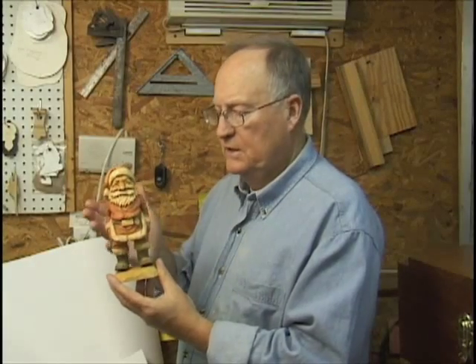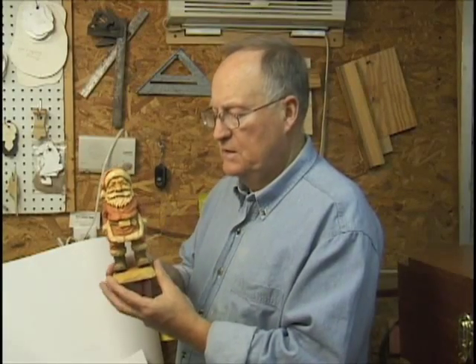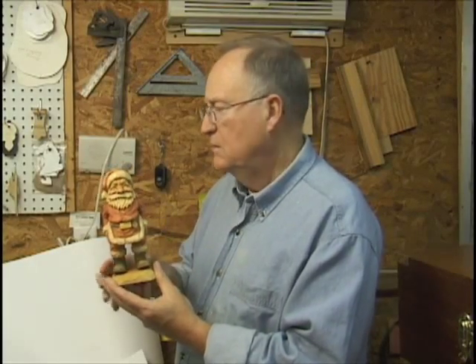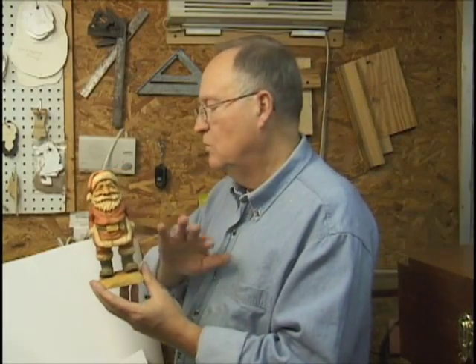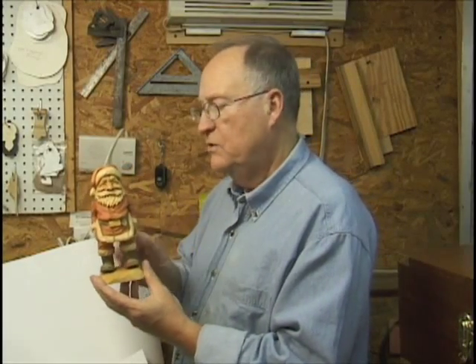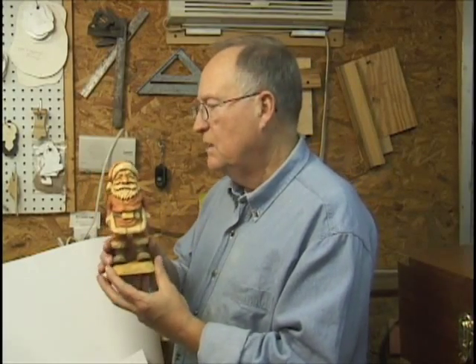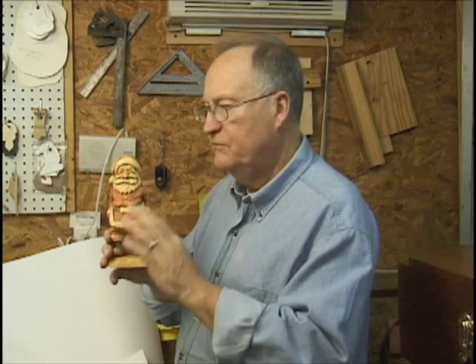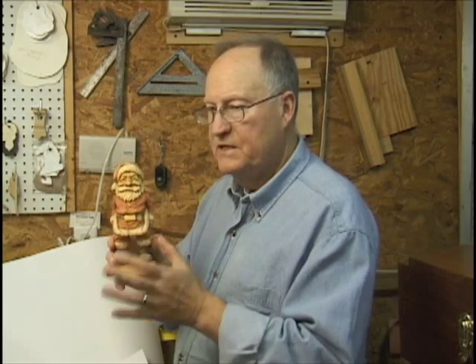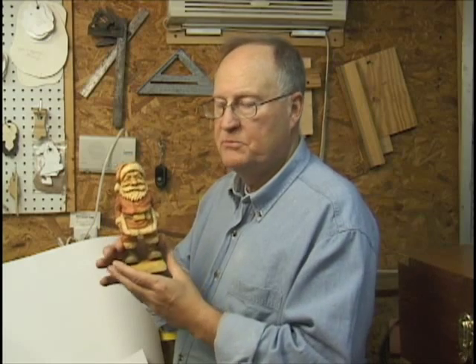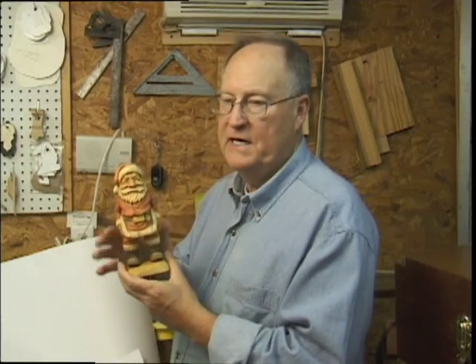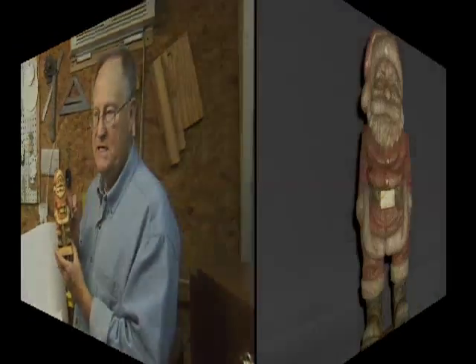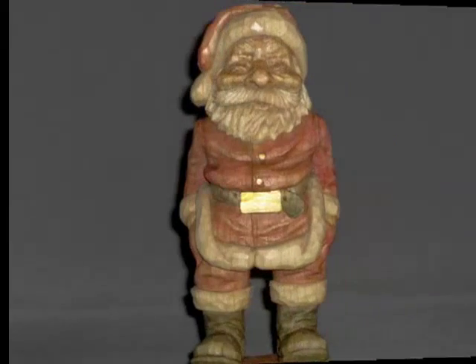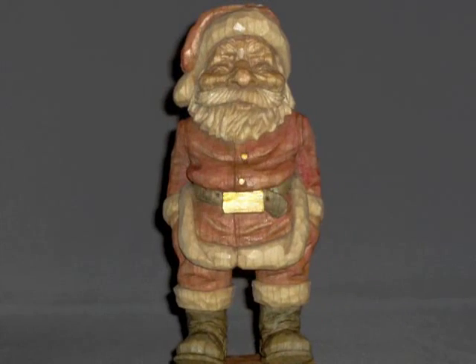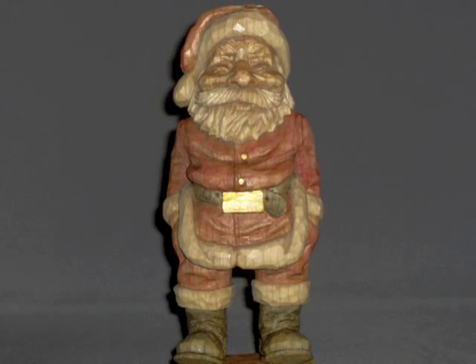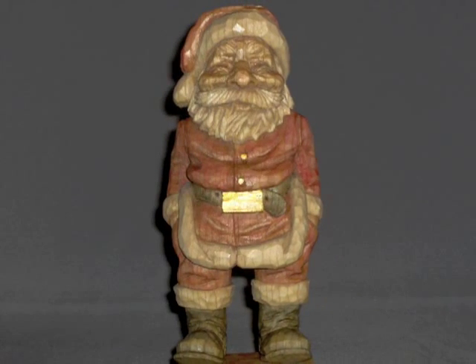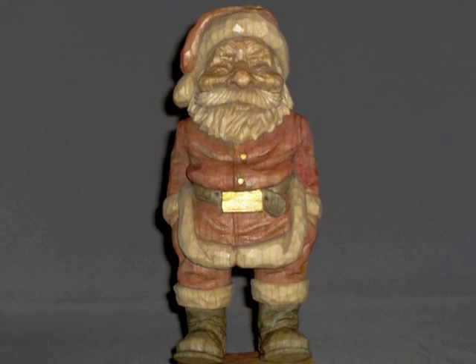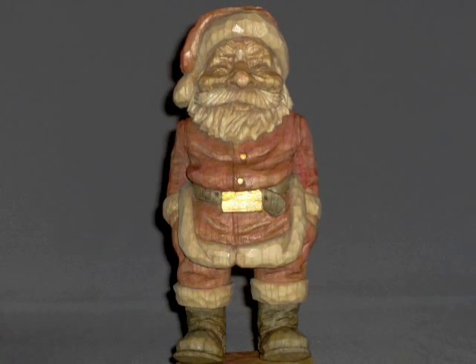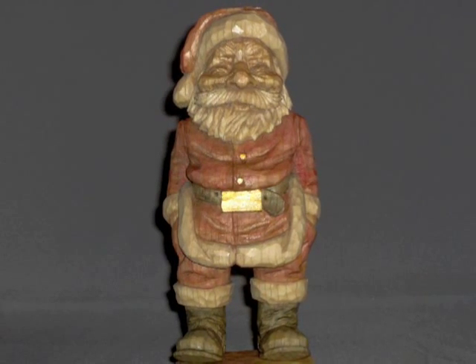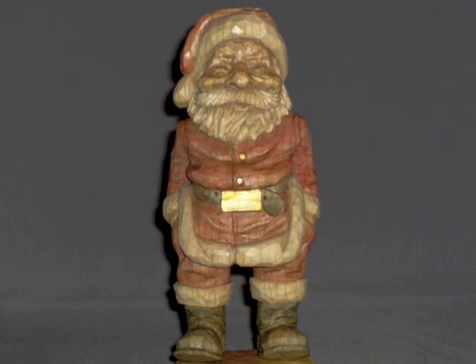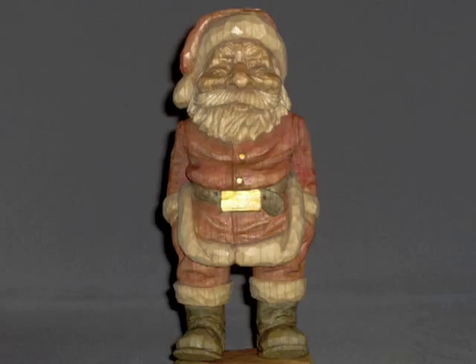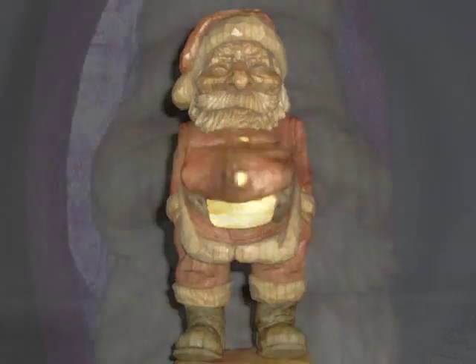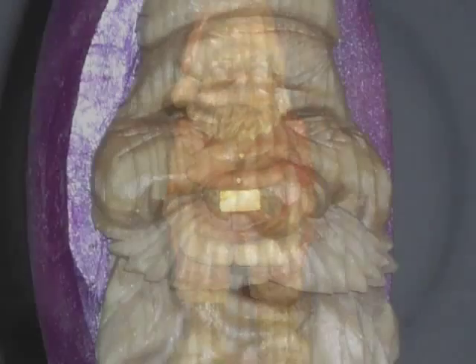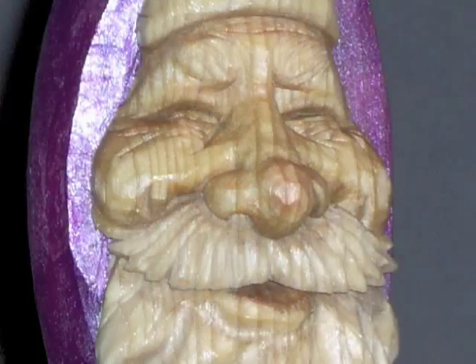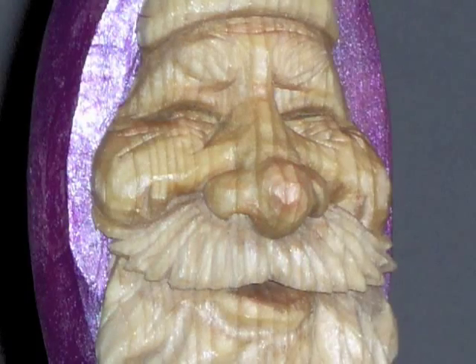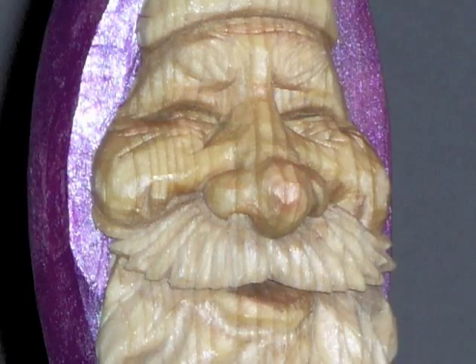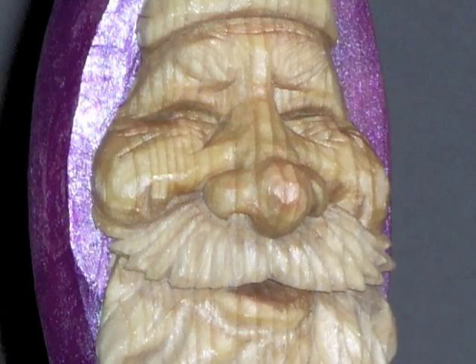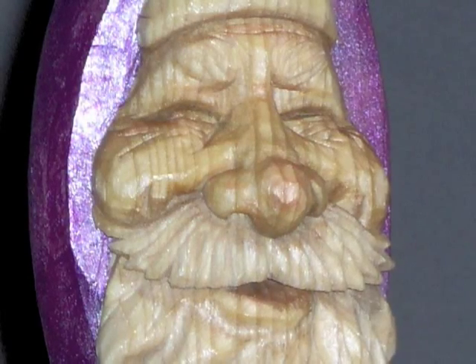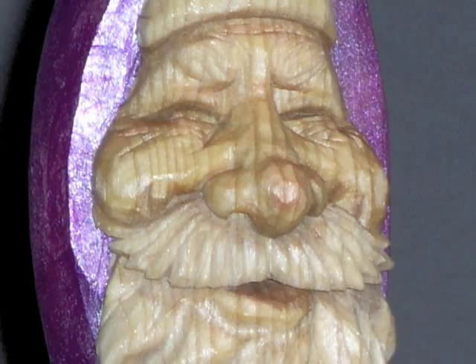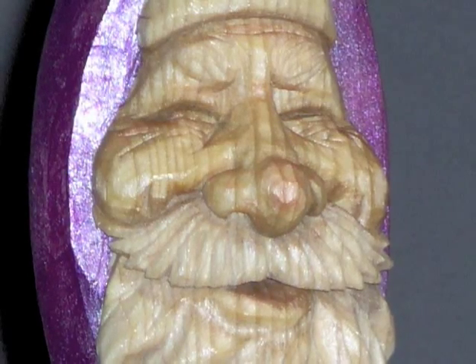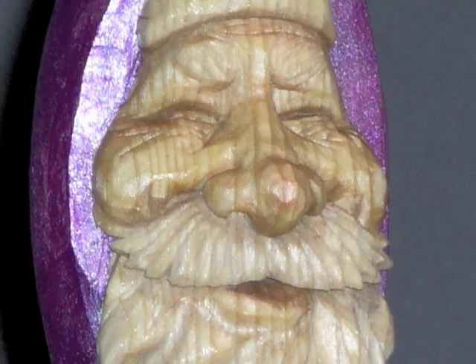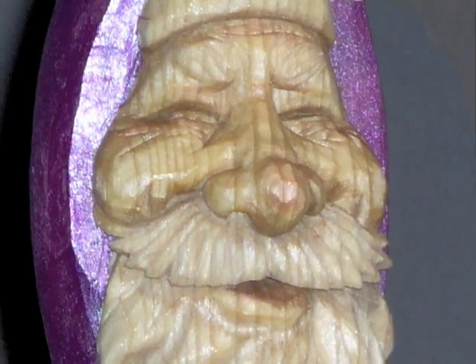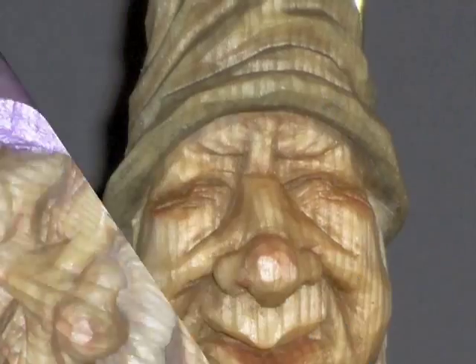And then what I do after I finish, I put in my hand details and finish it up.